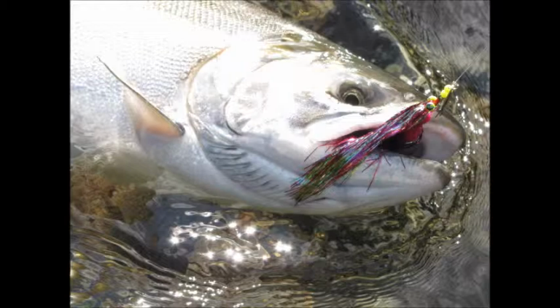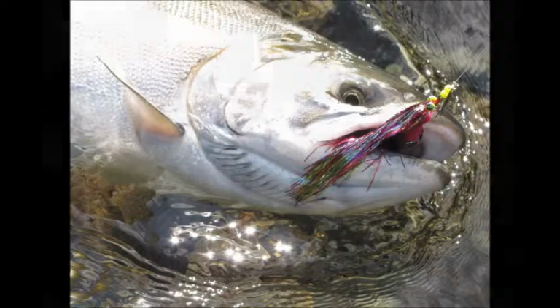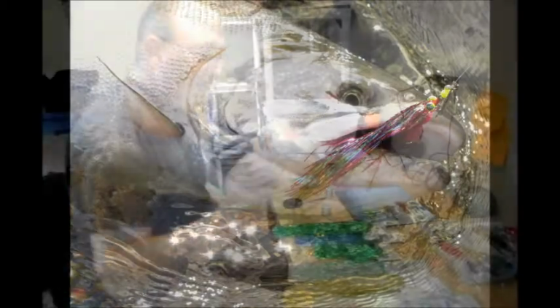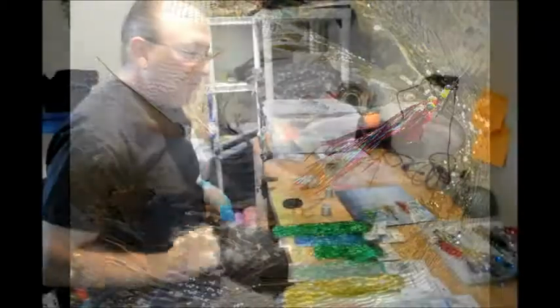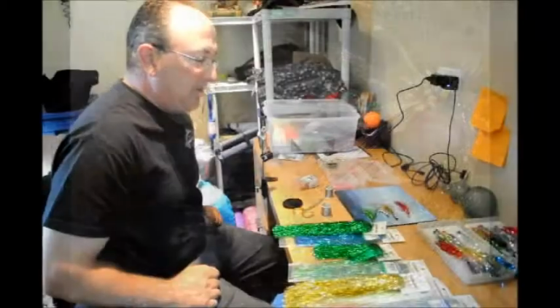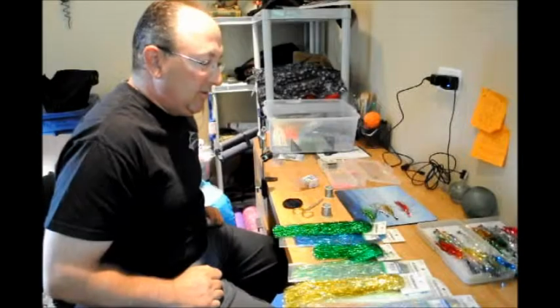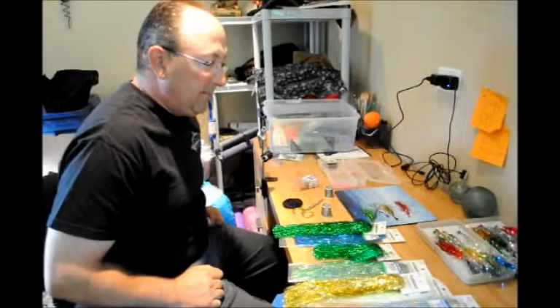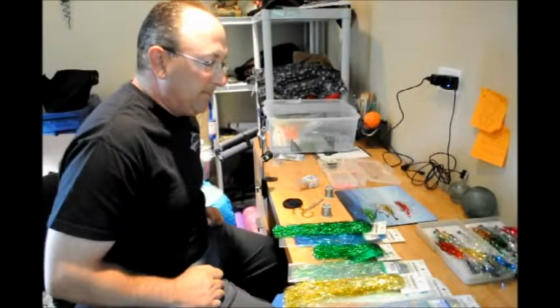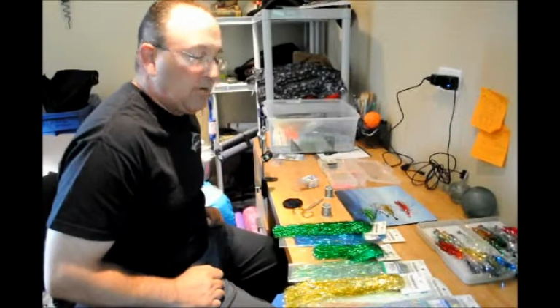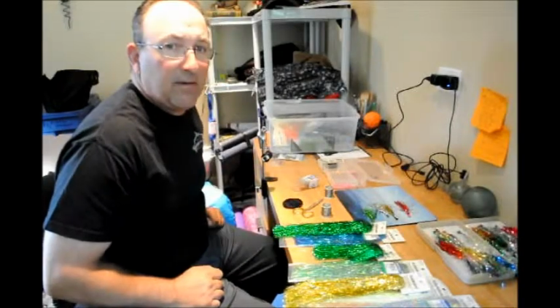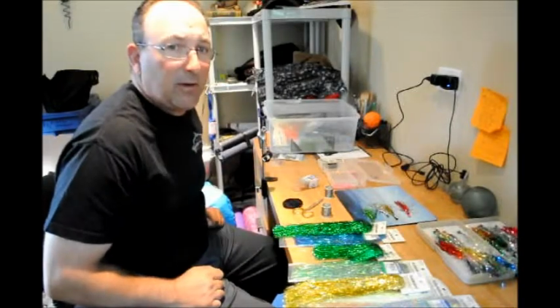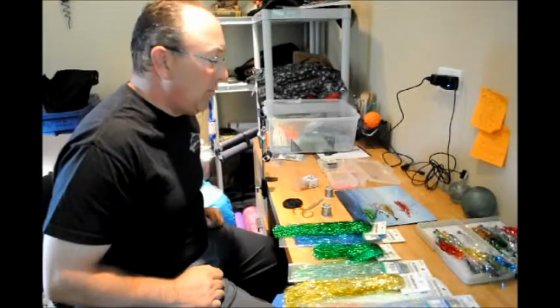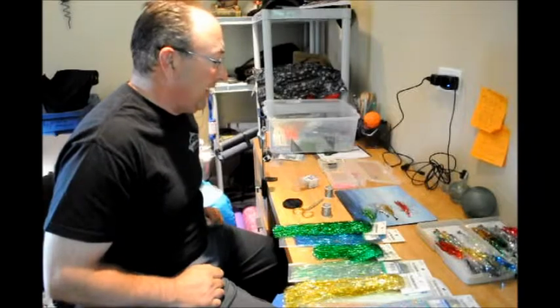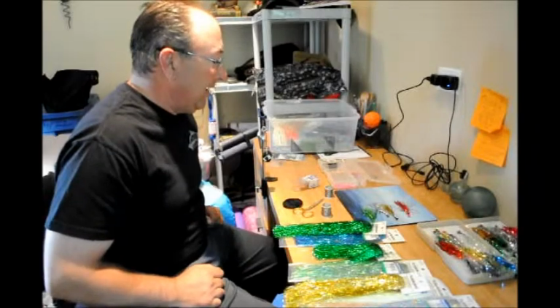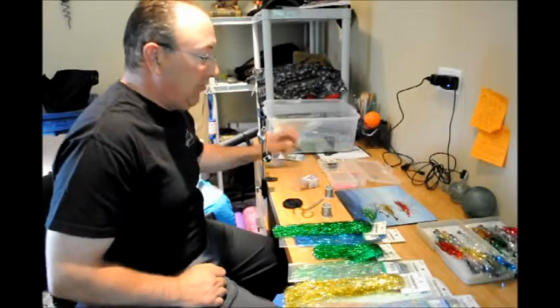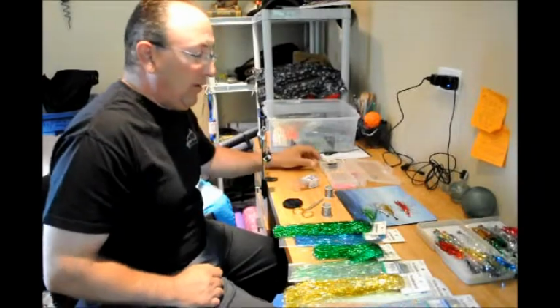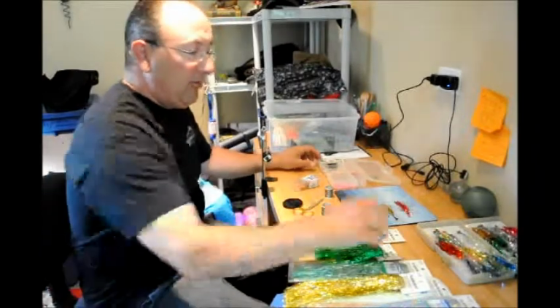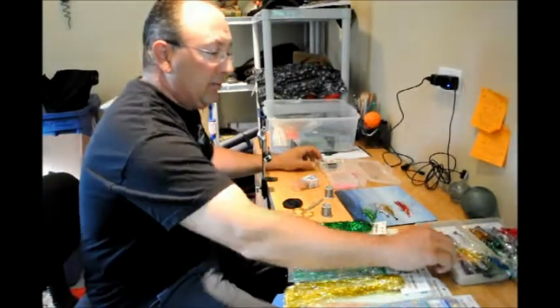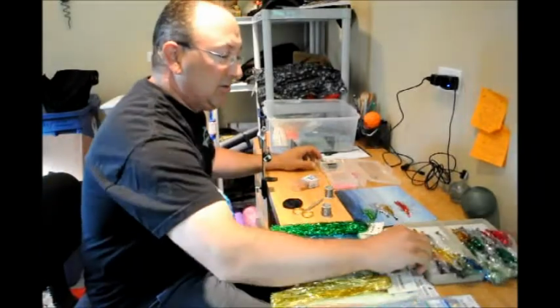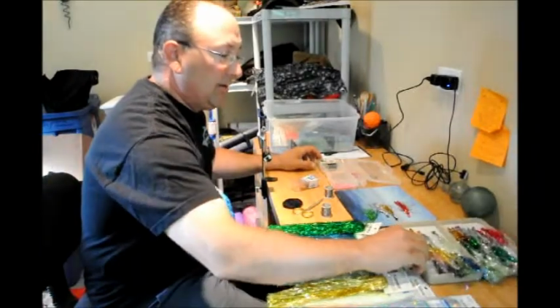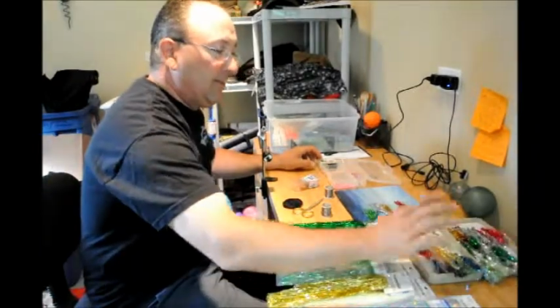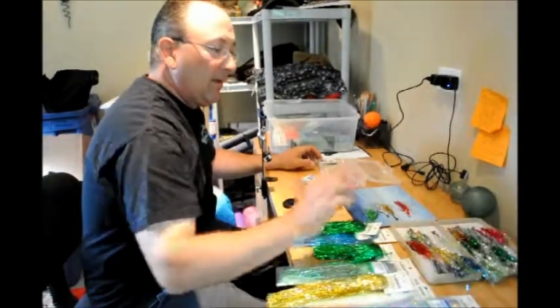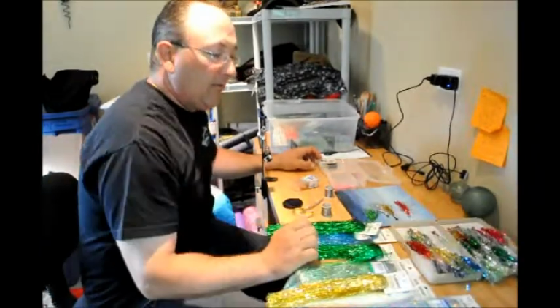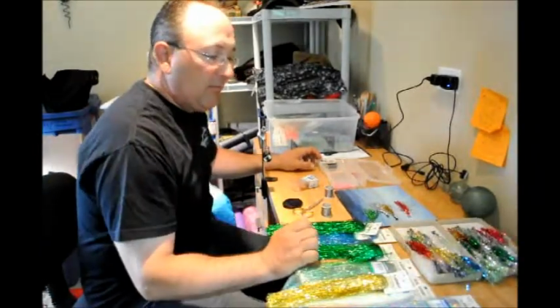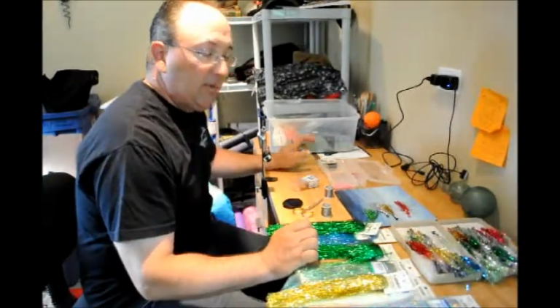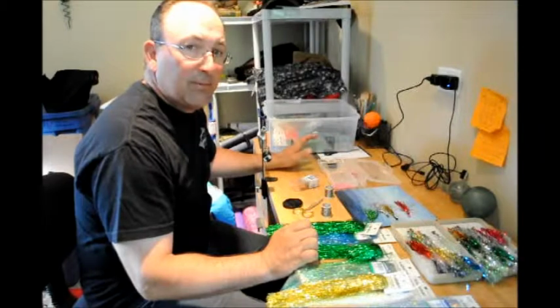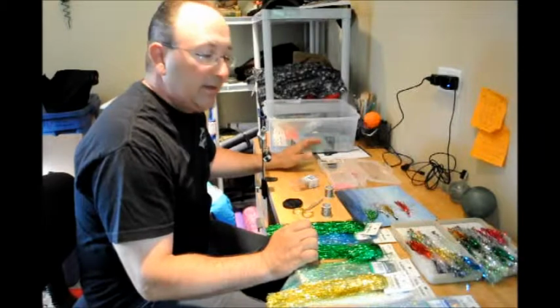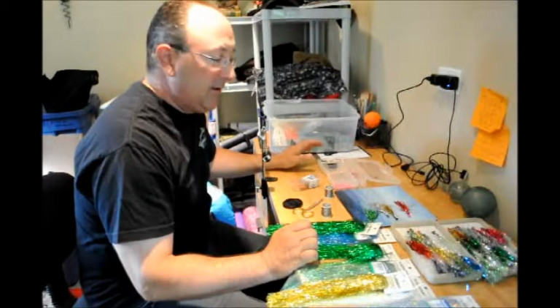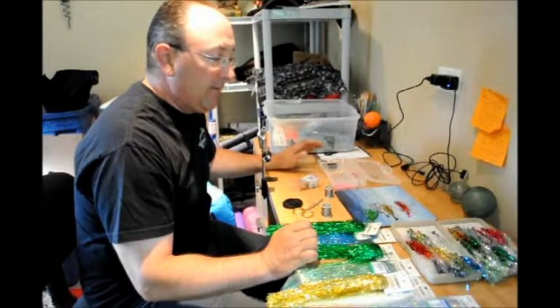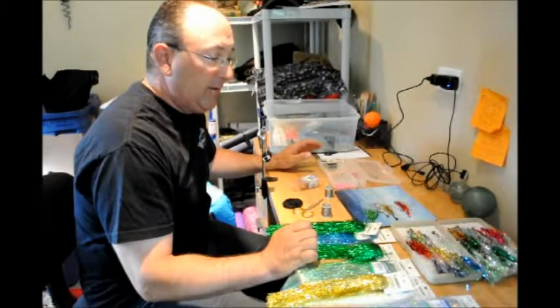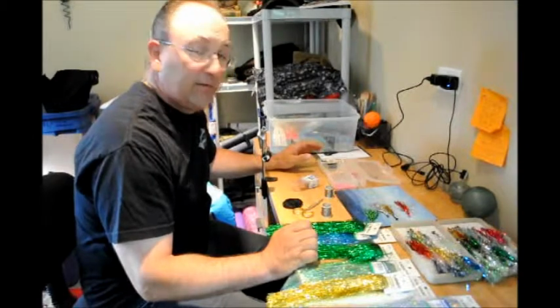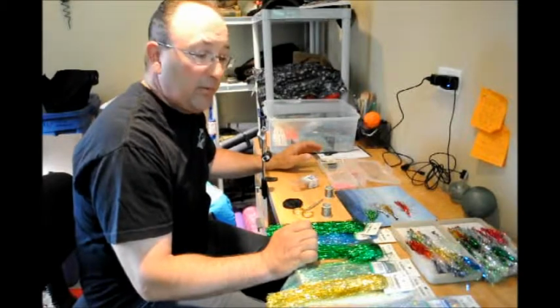We're just trying to tie a quick coho fly. This is the end result here. These are very simple flies to tie and they're very effective for coho.